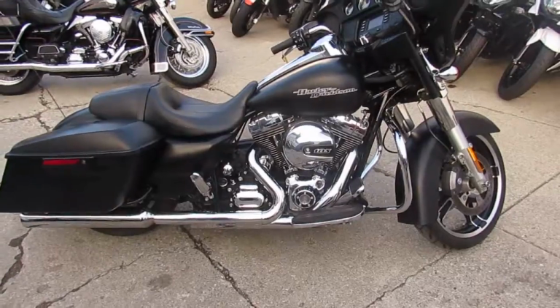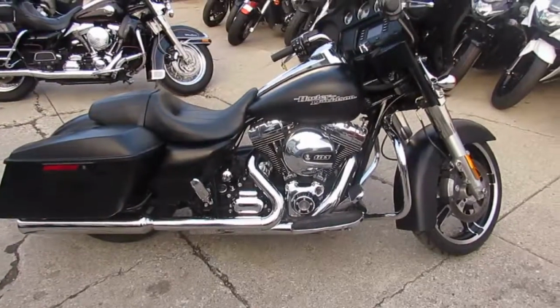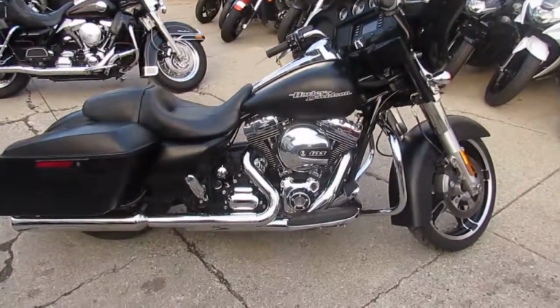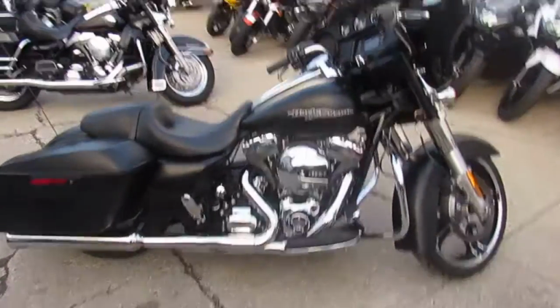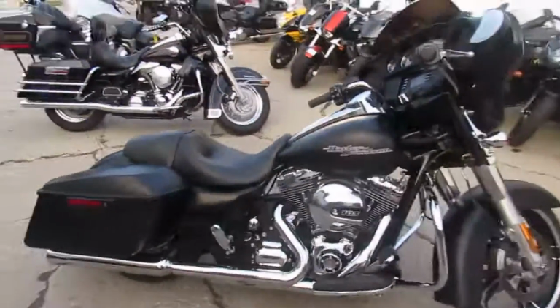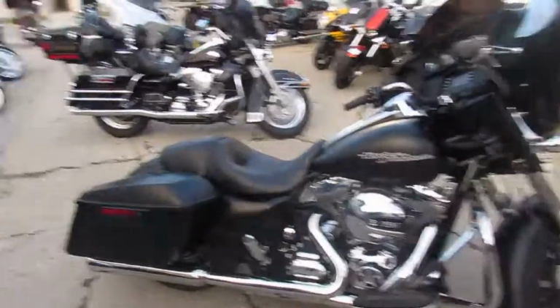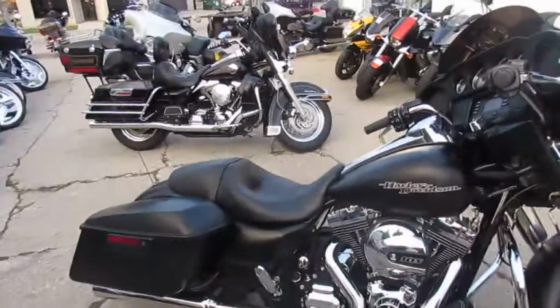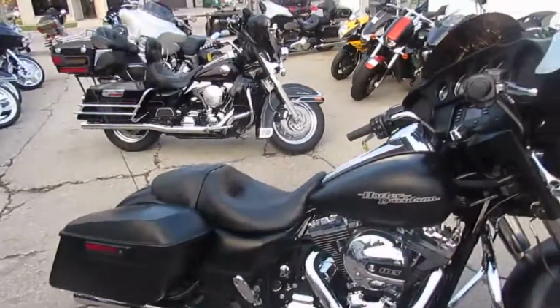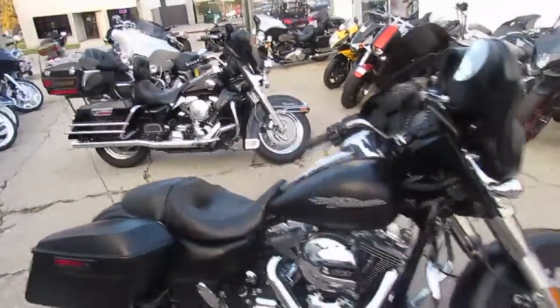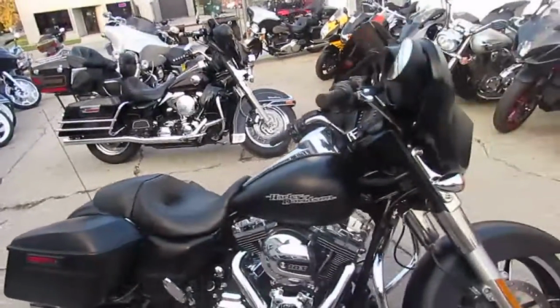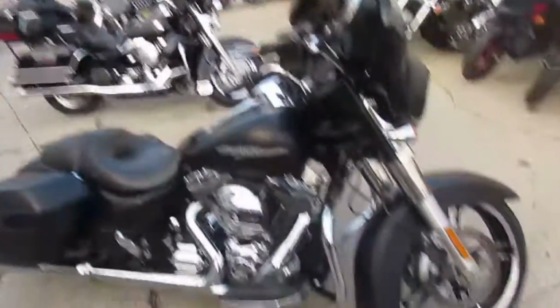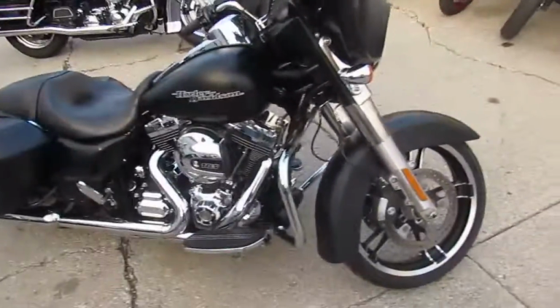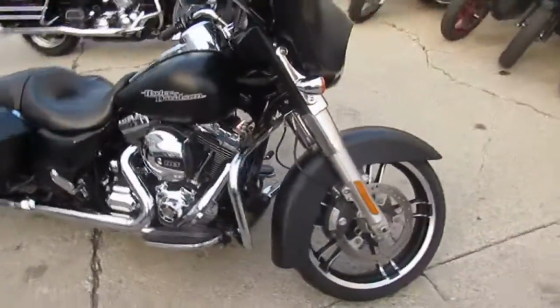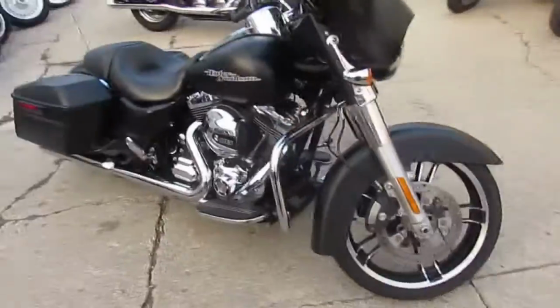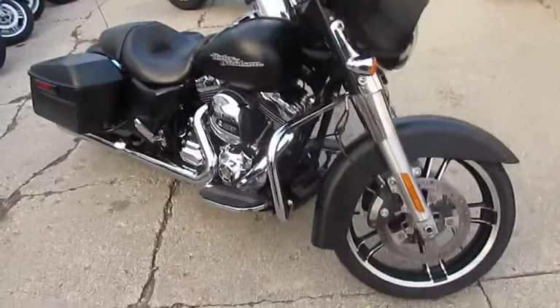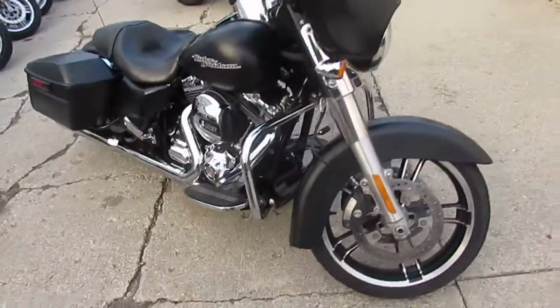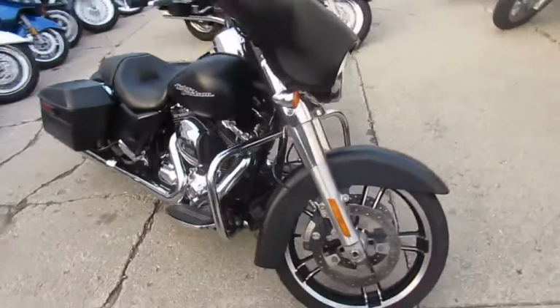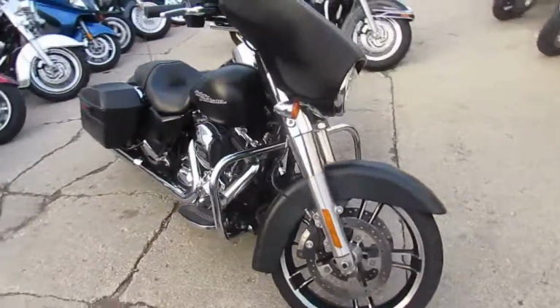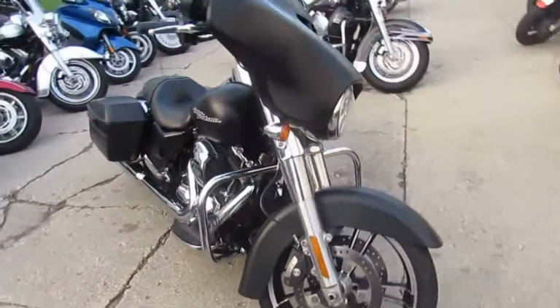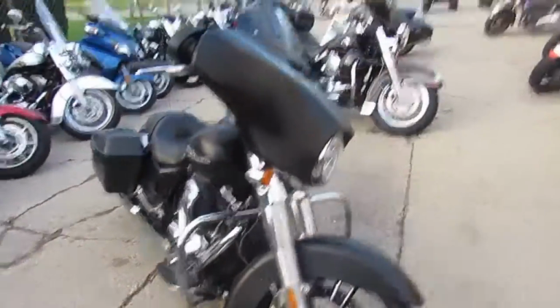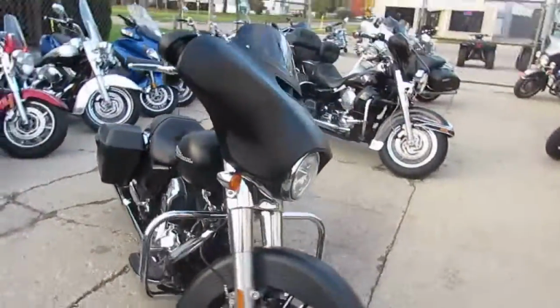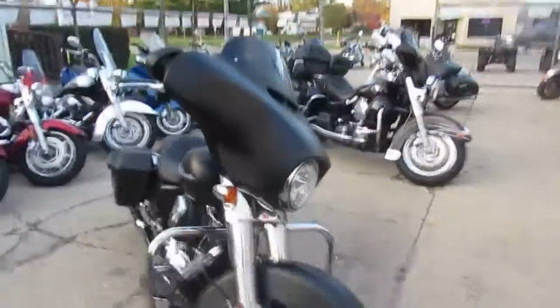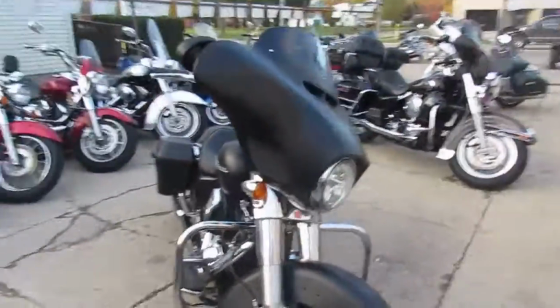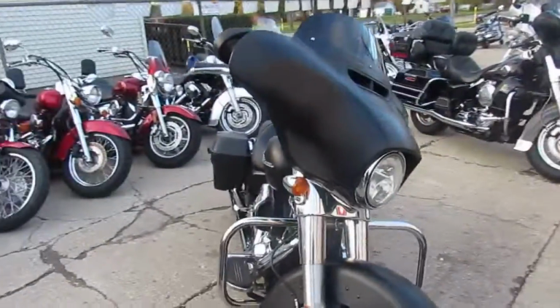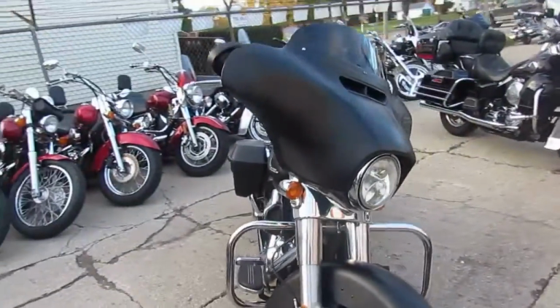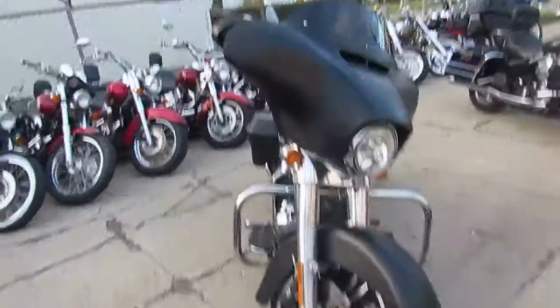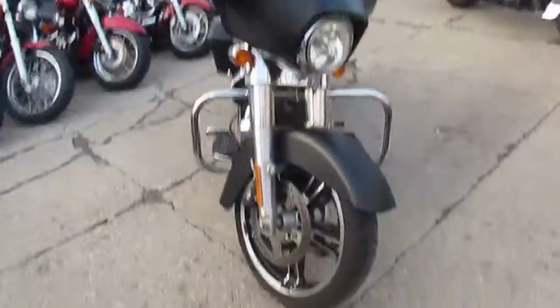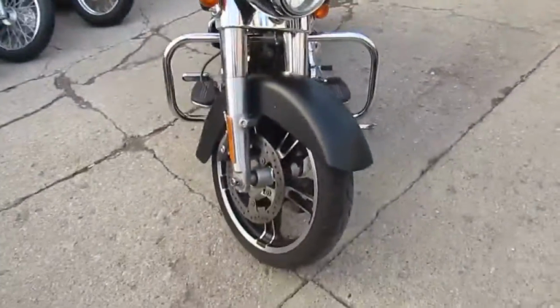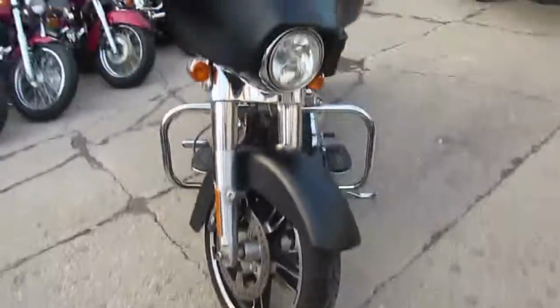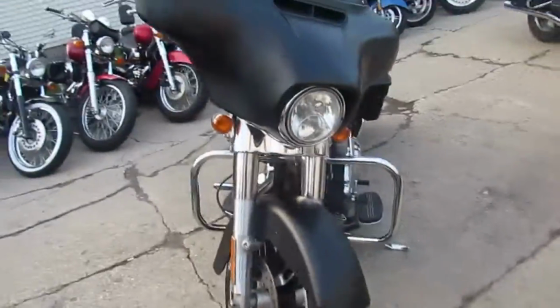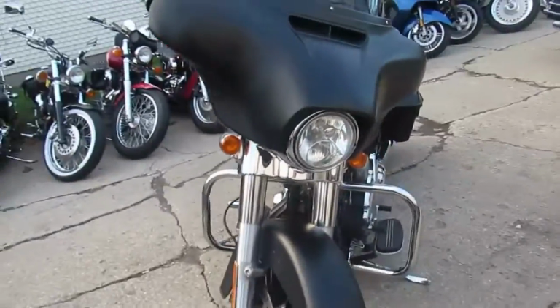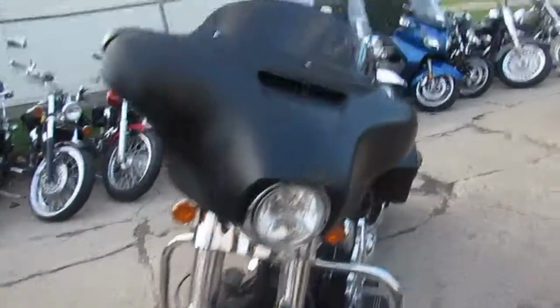Hey guys, anybody looking for a Street Glide? We've got them here at Approval Powersports. We've got over 40 Street Glides — used Street Glides for sale. We've got over 300 used Harleys and over 500 used bikes in our showroom.